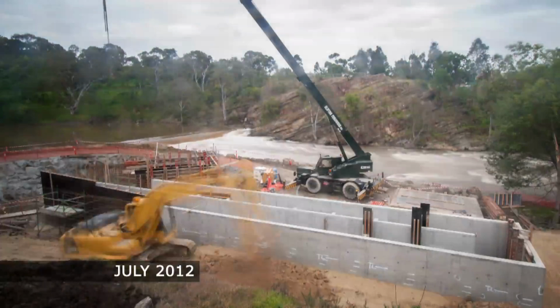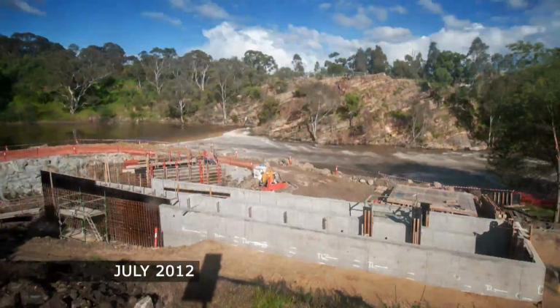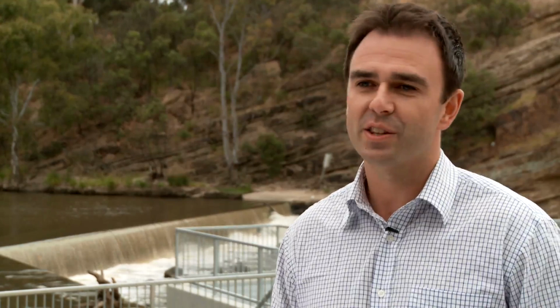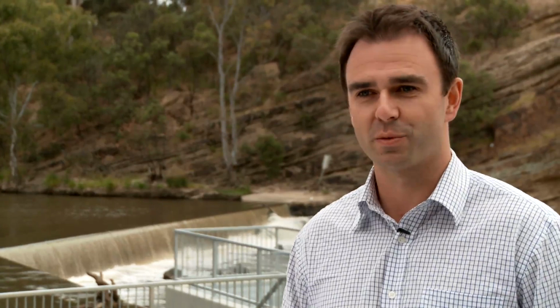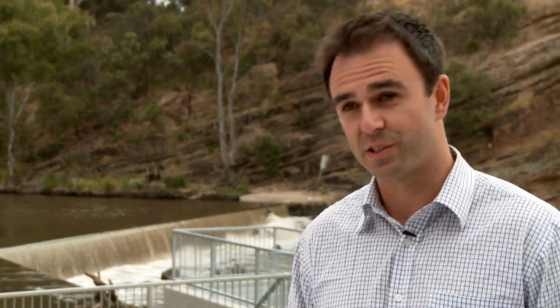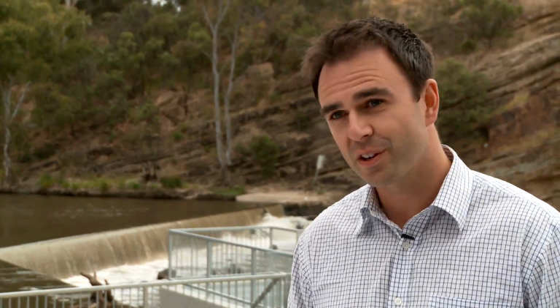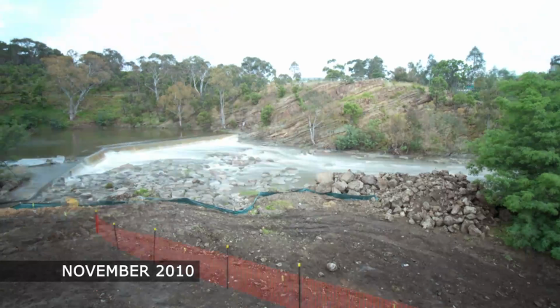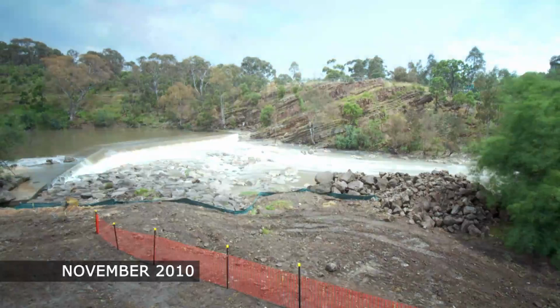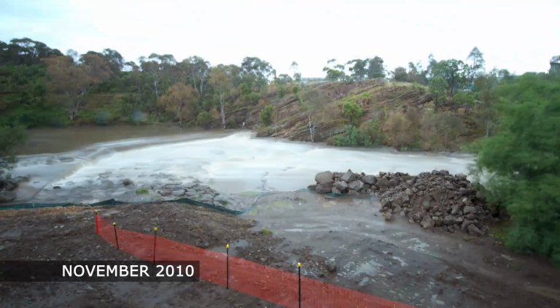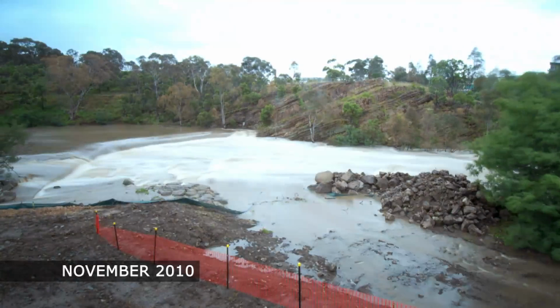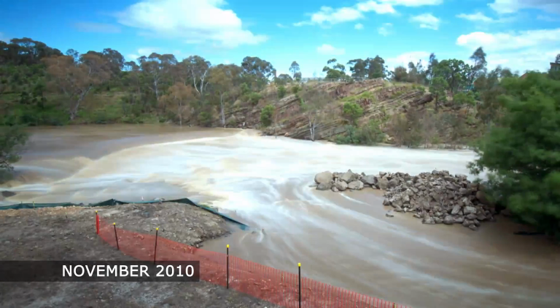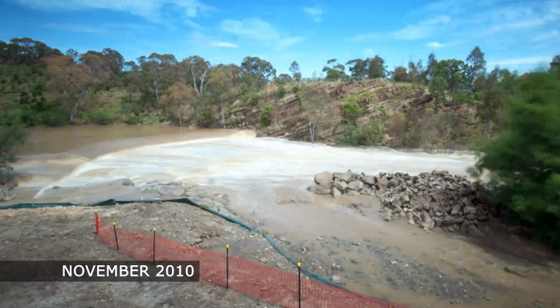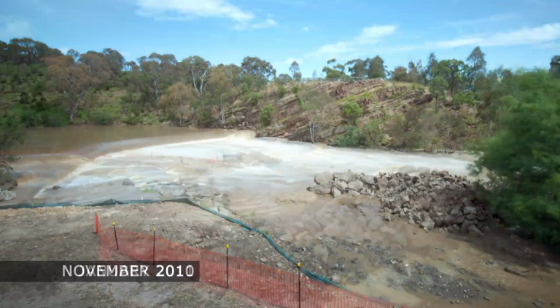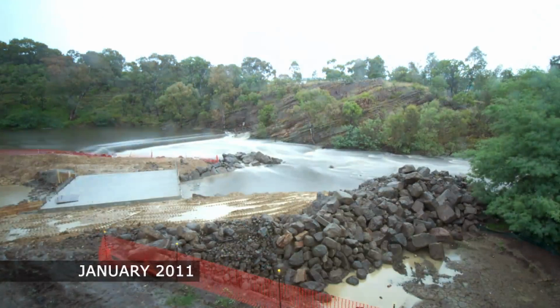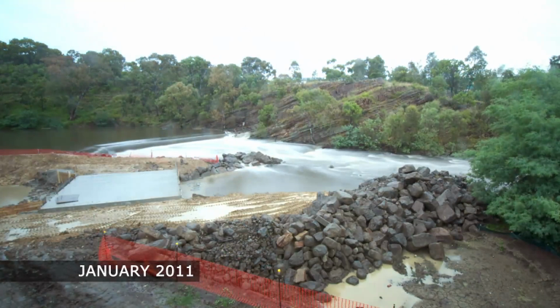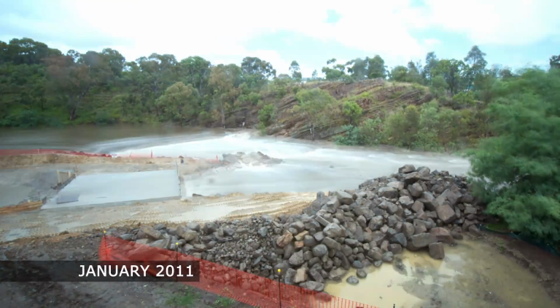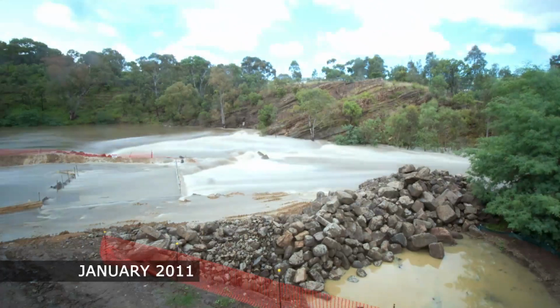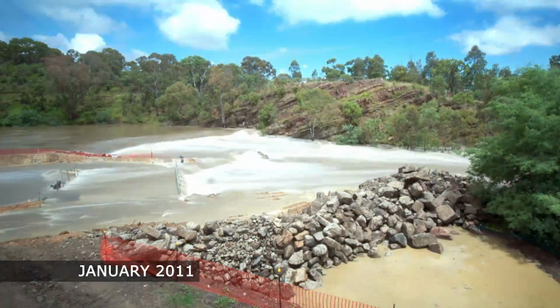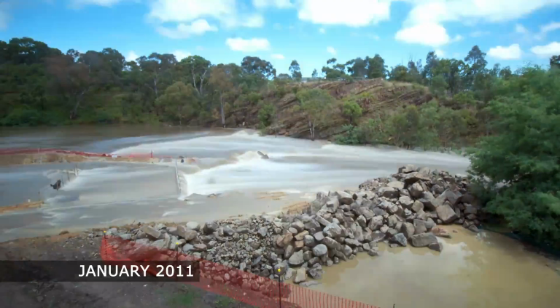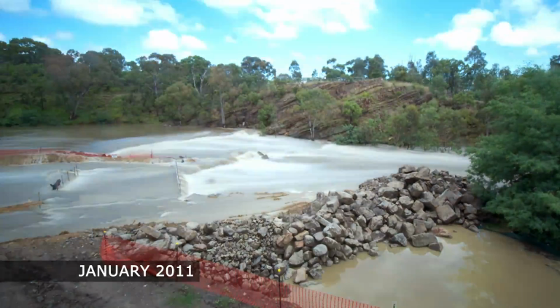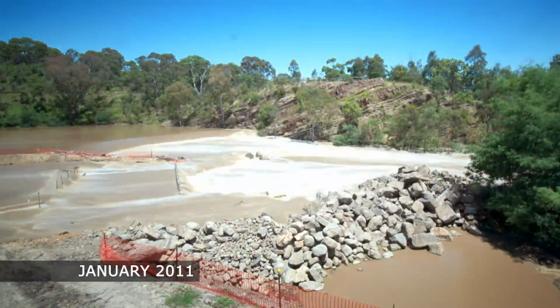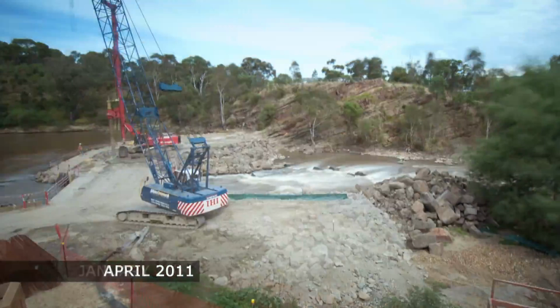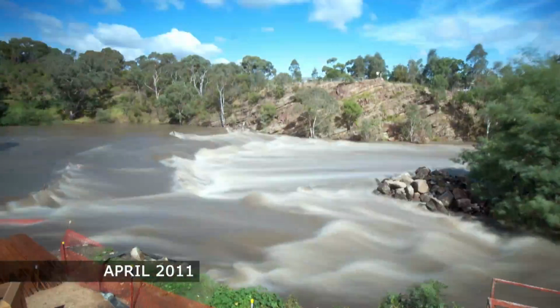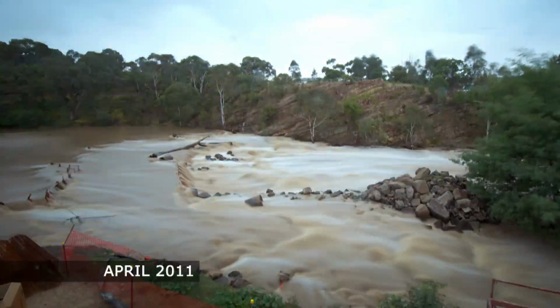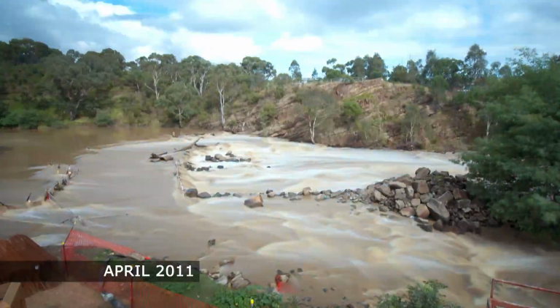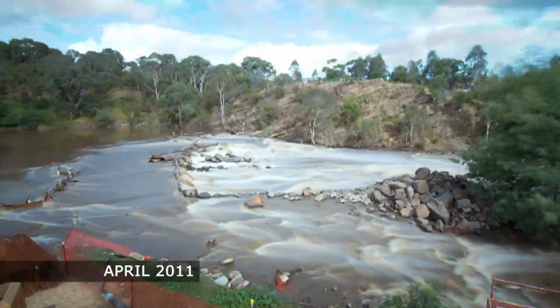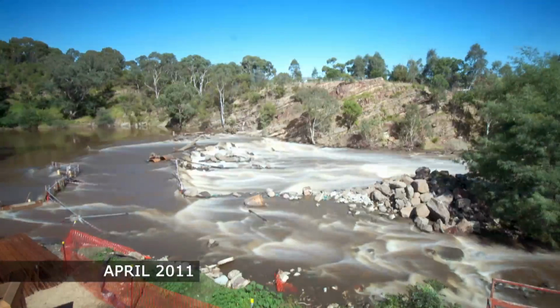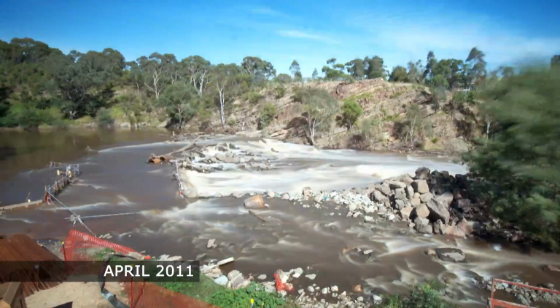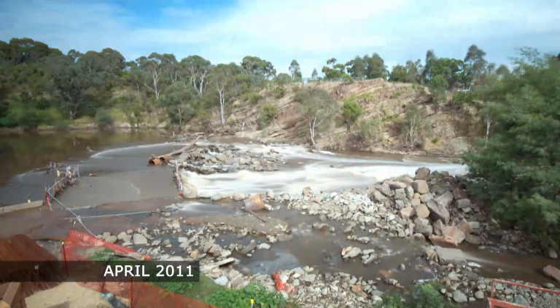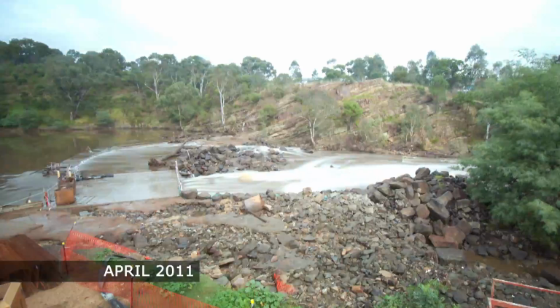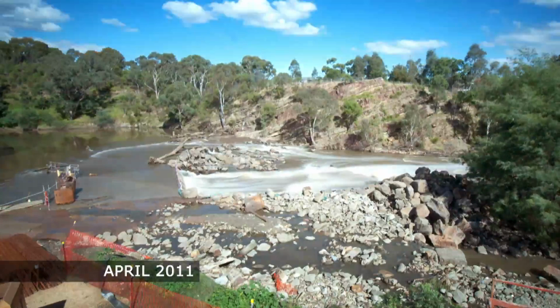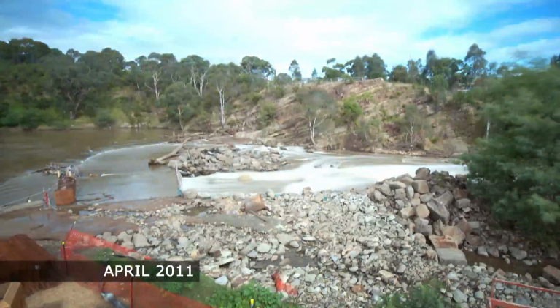We started the project when the droughts broke and for 80% of the time when we were trying to build the weir, we had the water overtopping and the conditions were too unsafe to continue. We just had to demobilise off site and come back when the conditions improved.